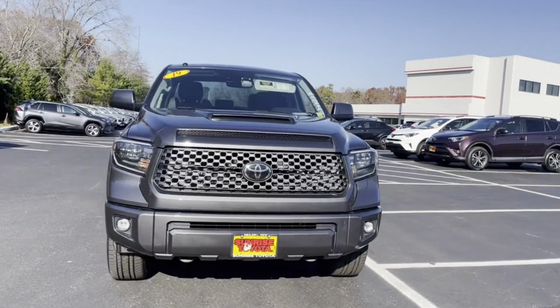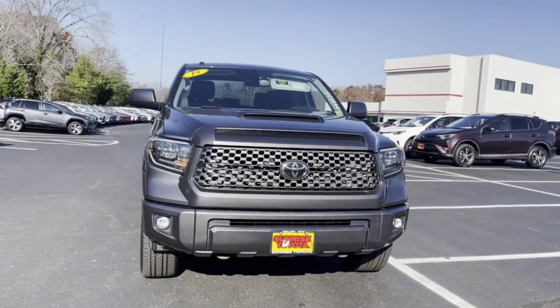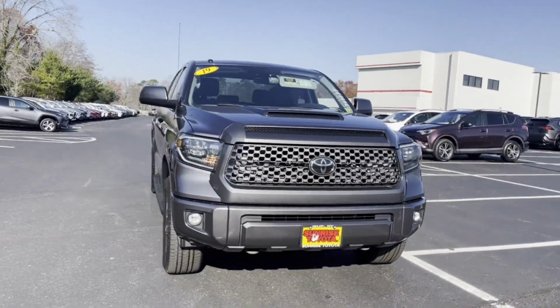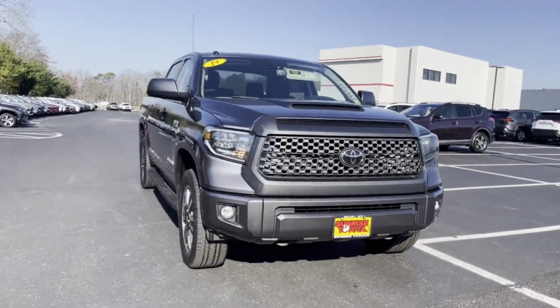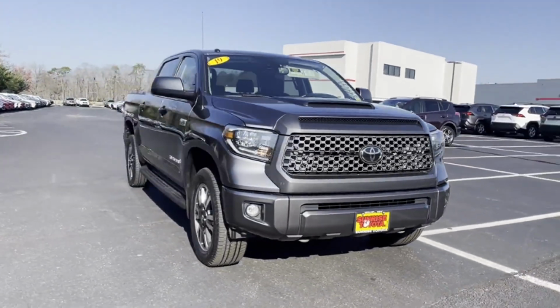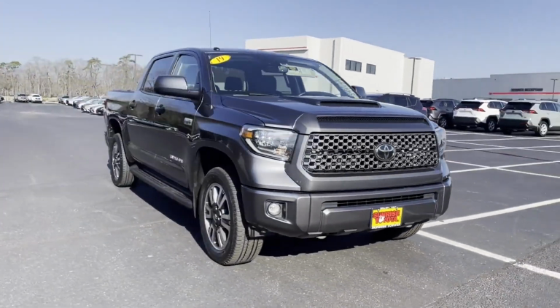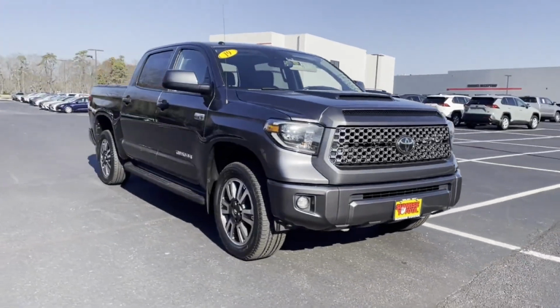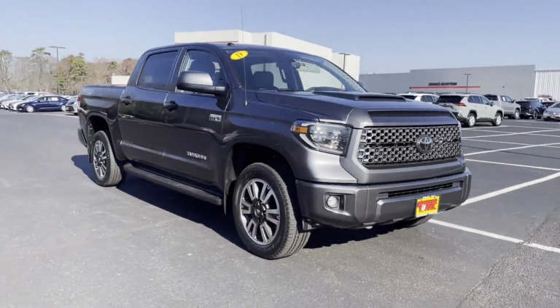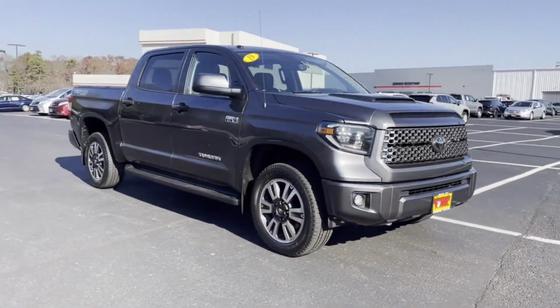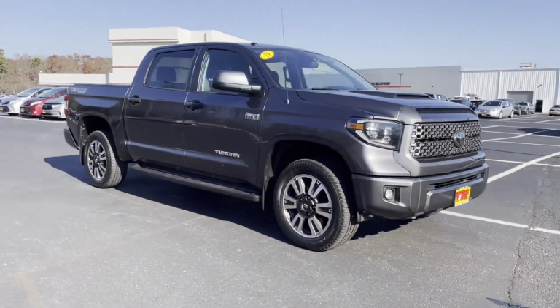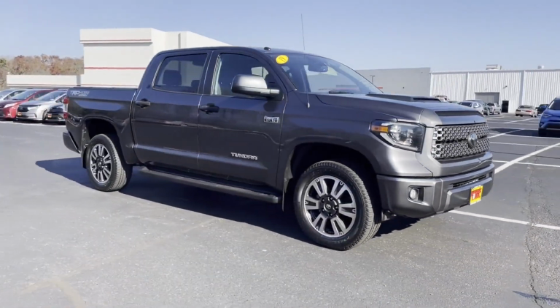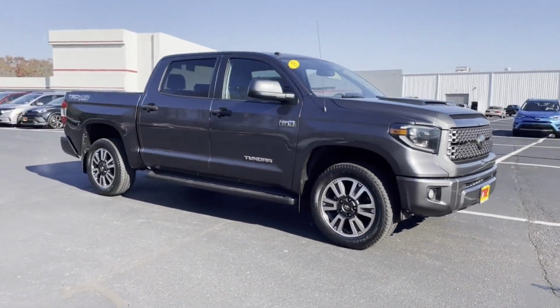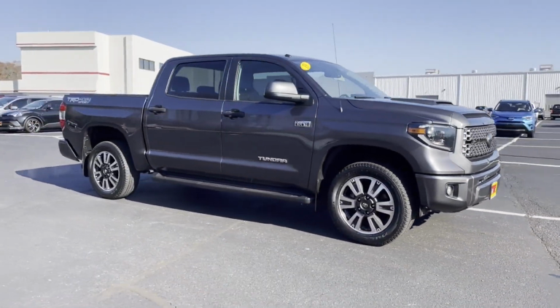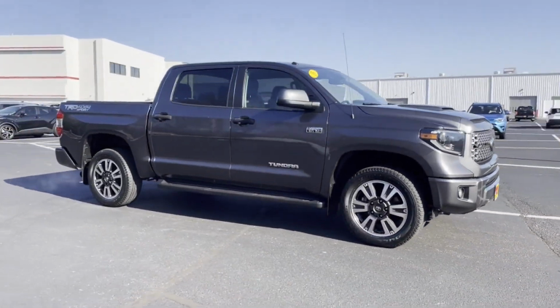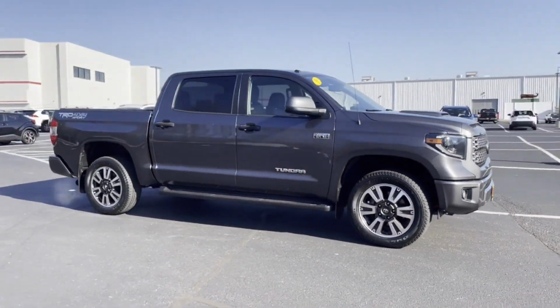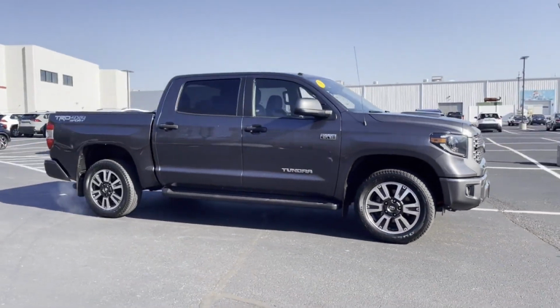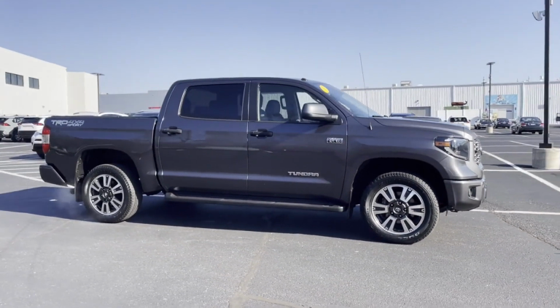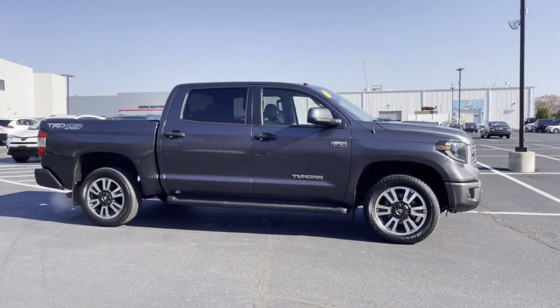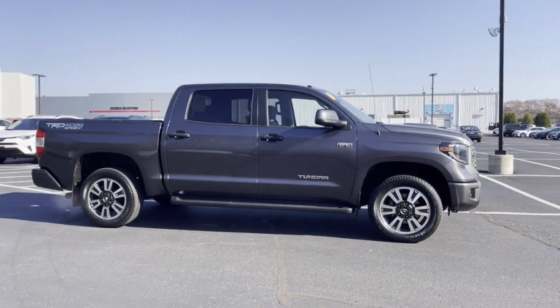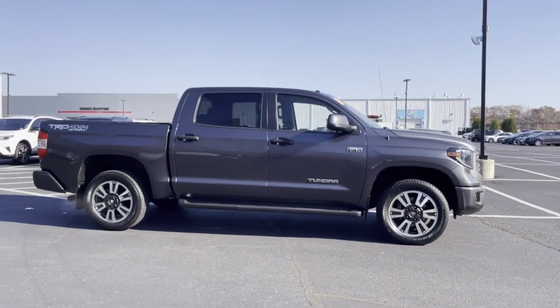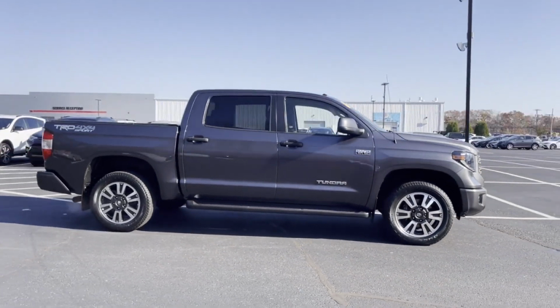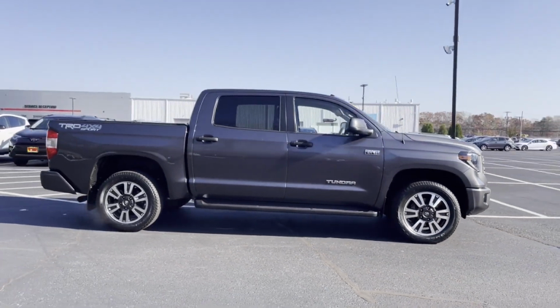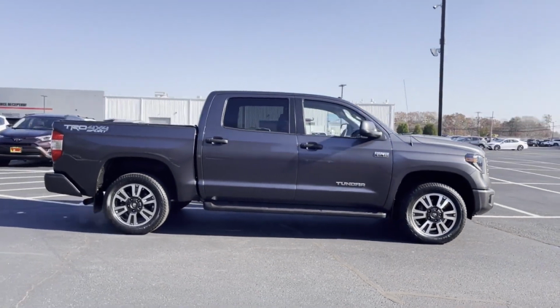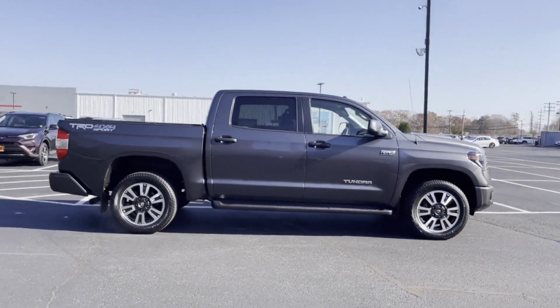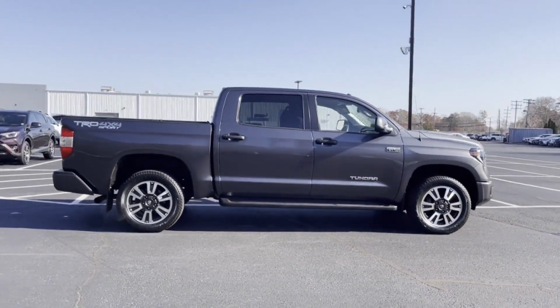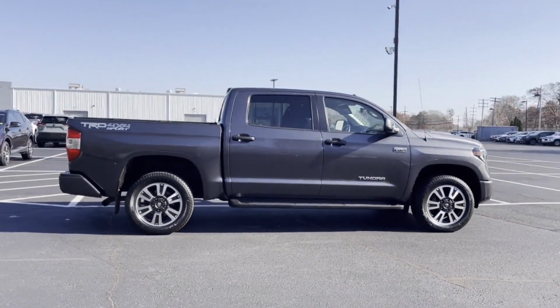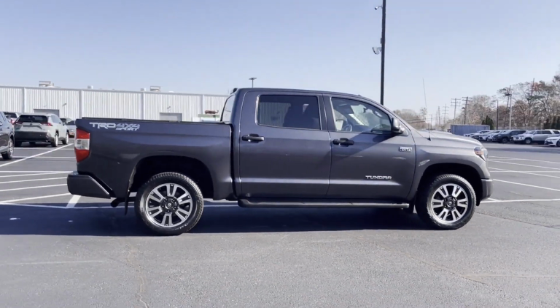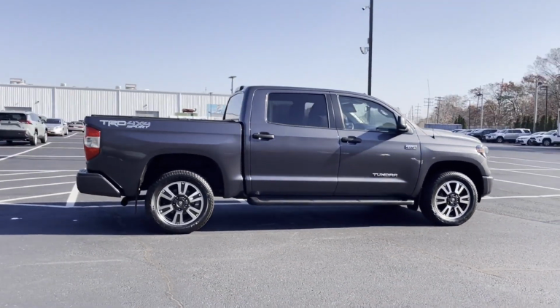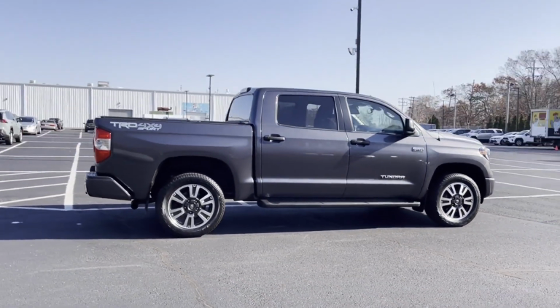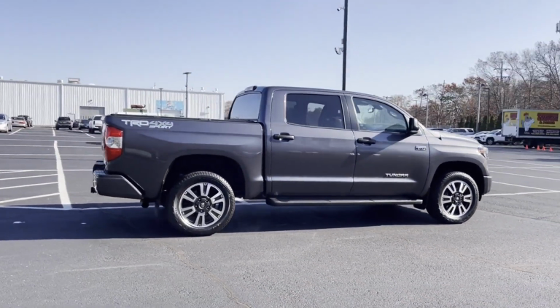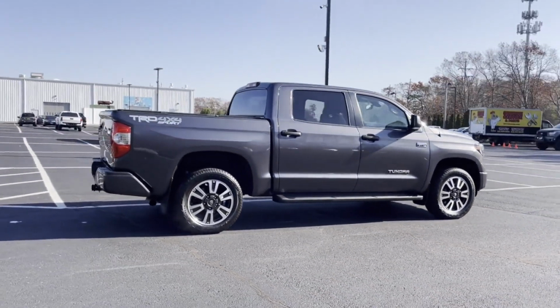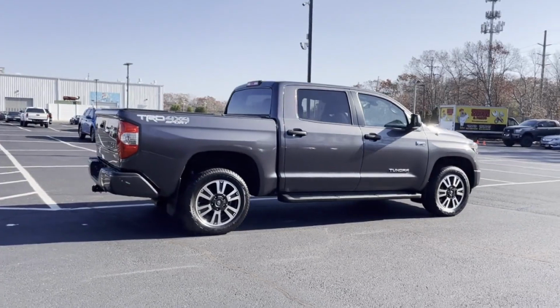2019 Toyota Tundra. With less than 45,000 miles on the odometer, this pickup truck offers two full rows of seating for premium comfort.